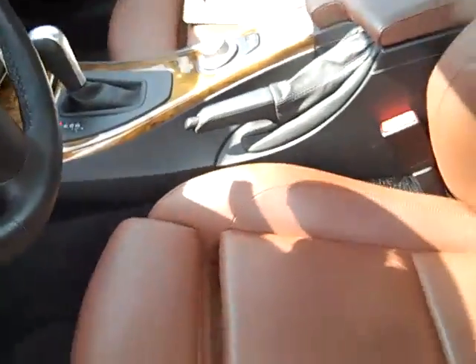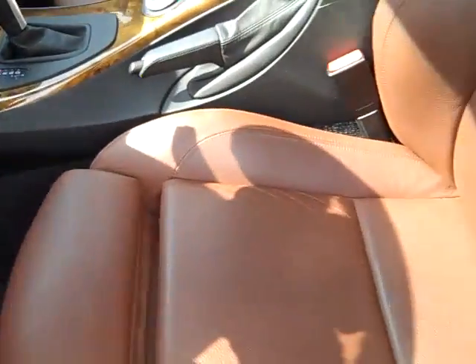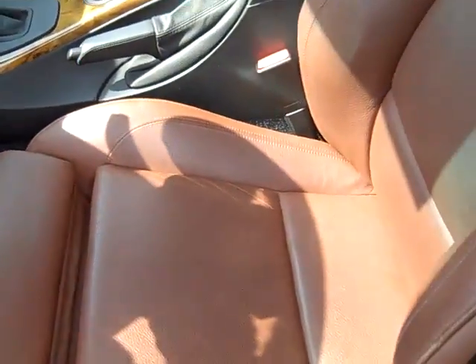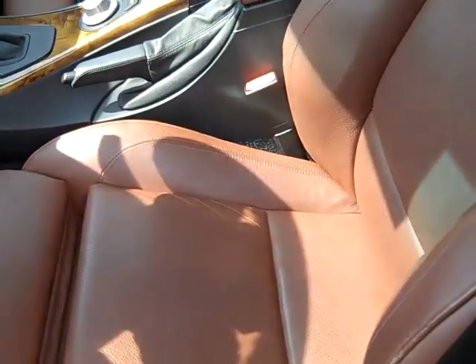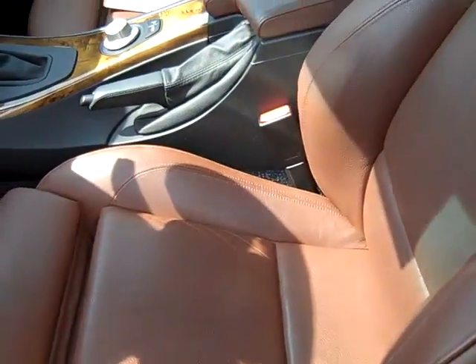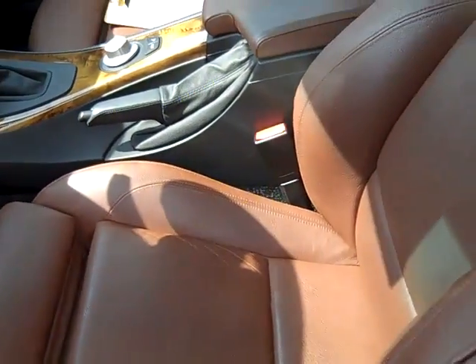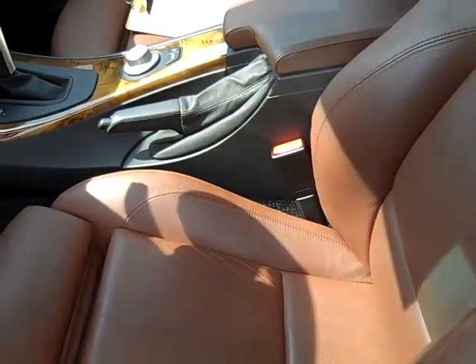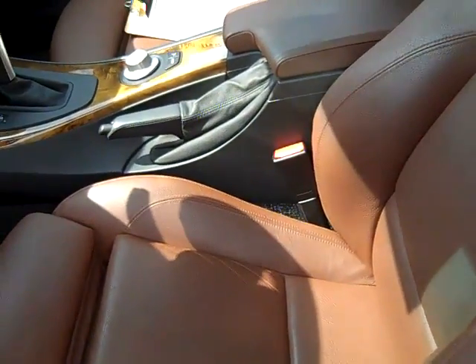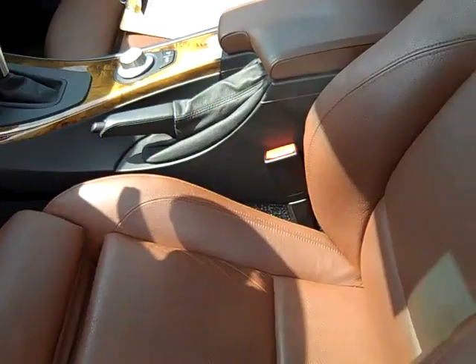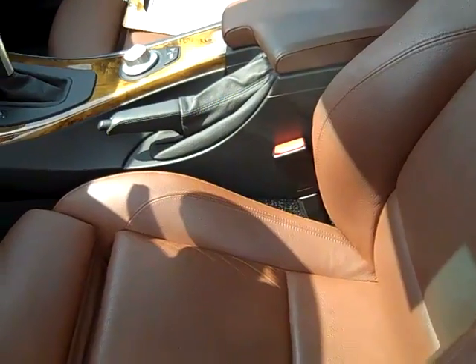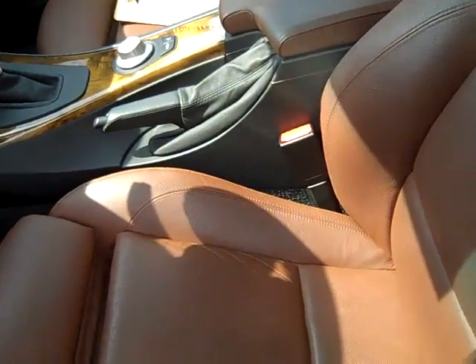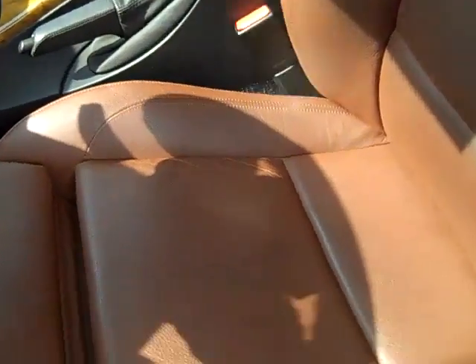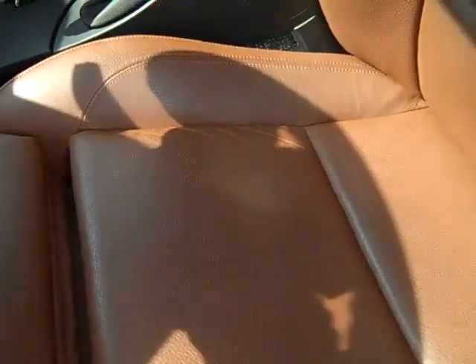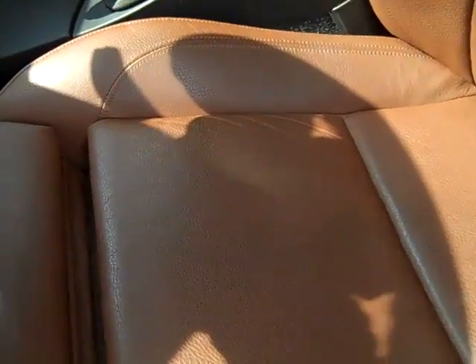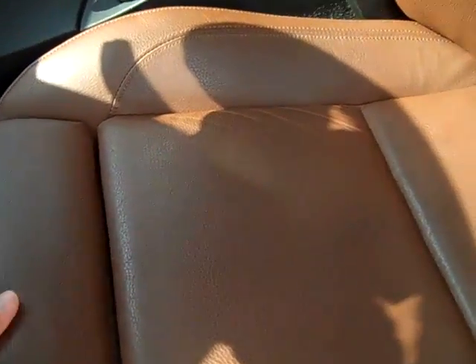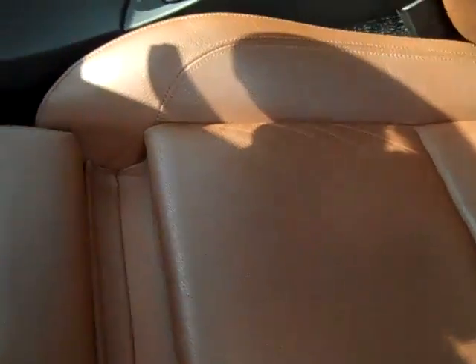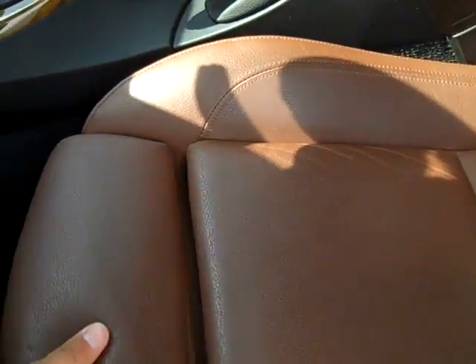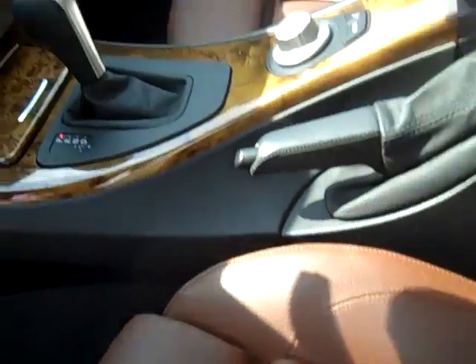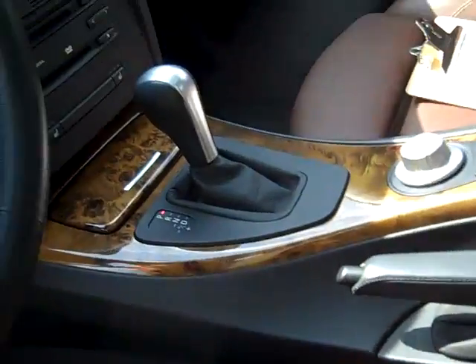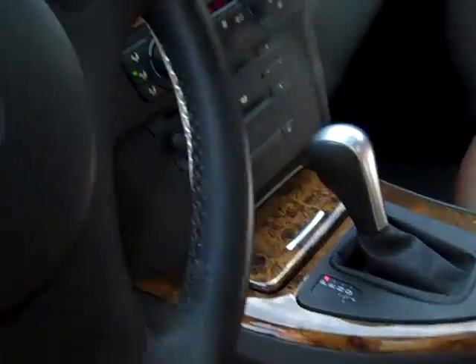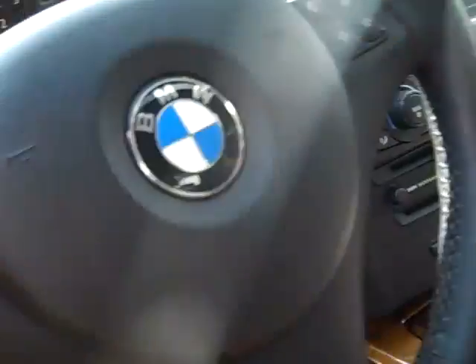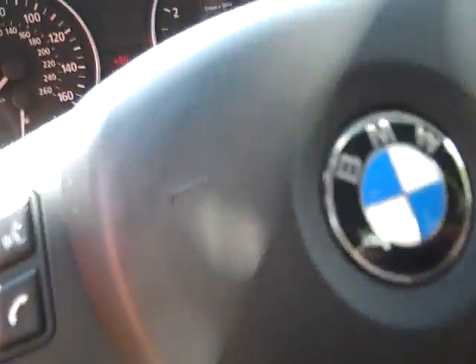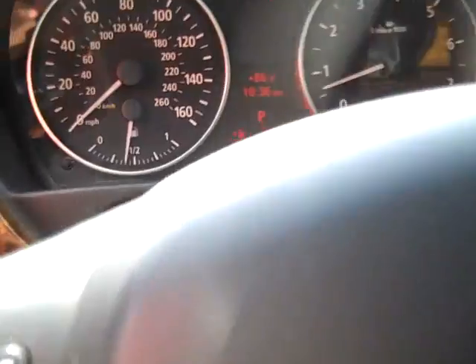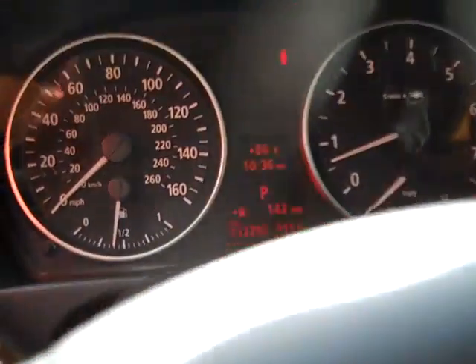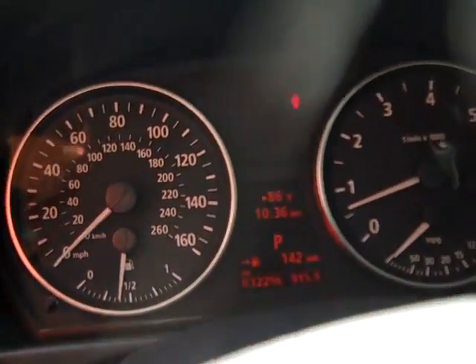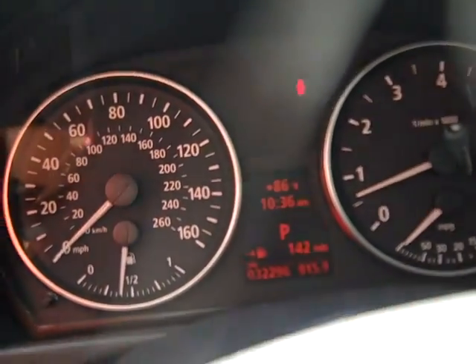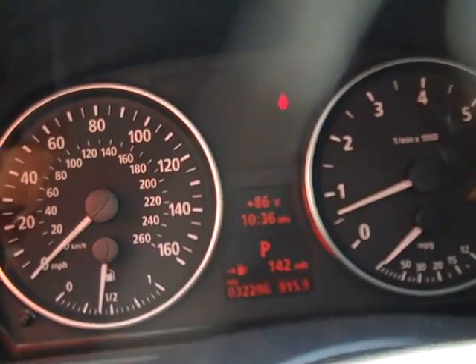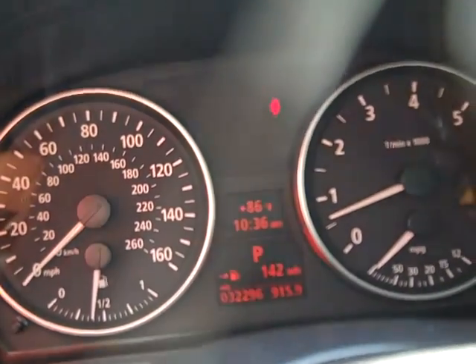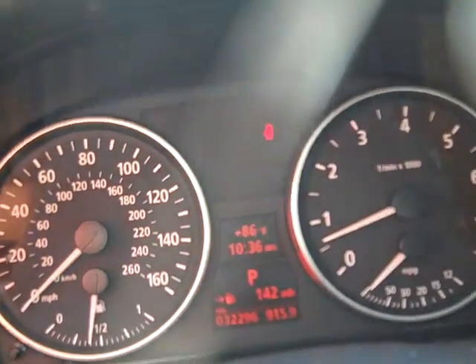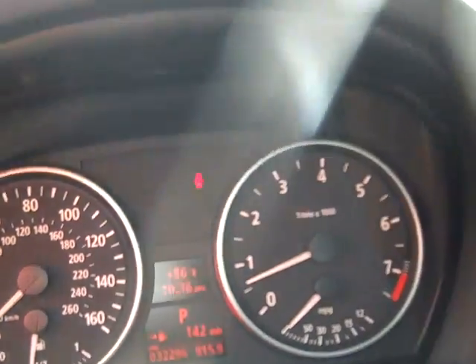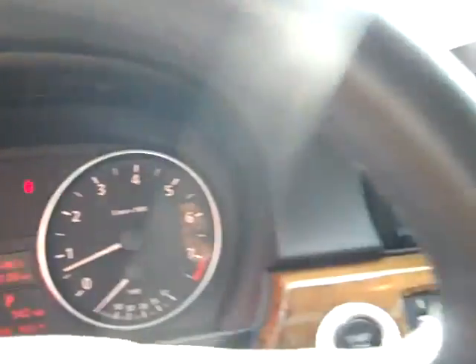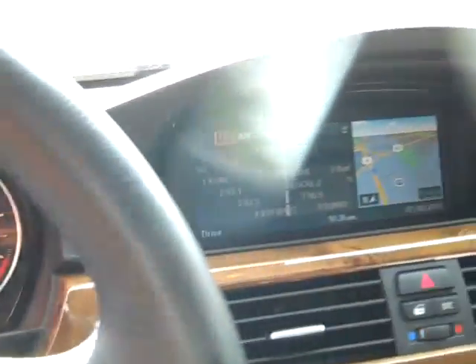This has the Terra Dakota leather. Very nice. Odometer reads 32,290 miles.